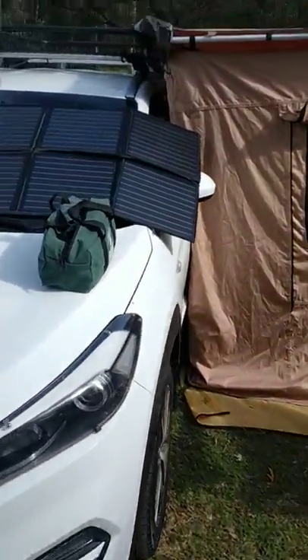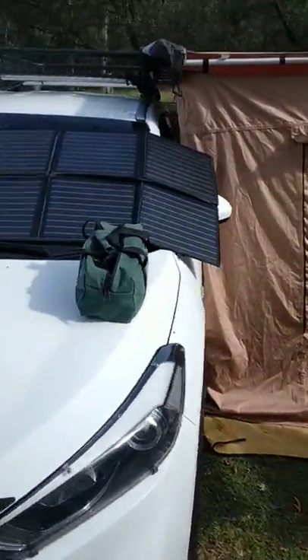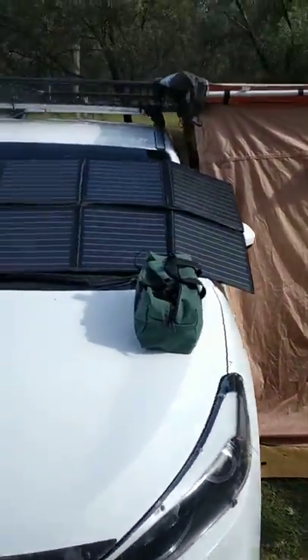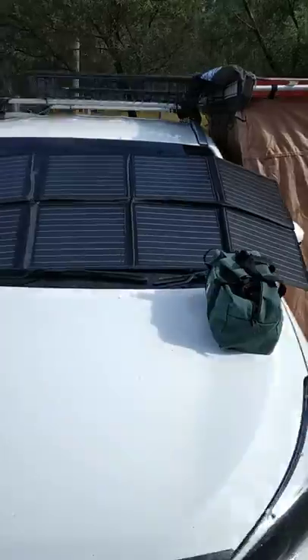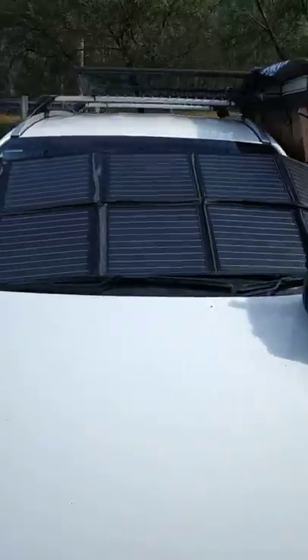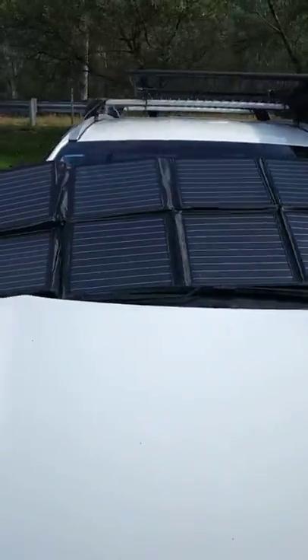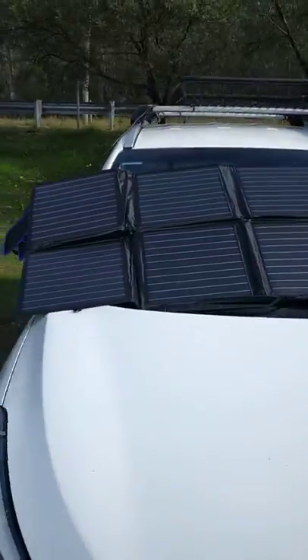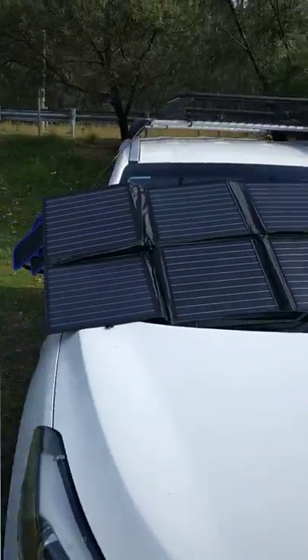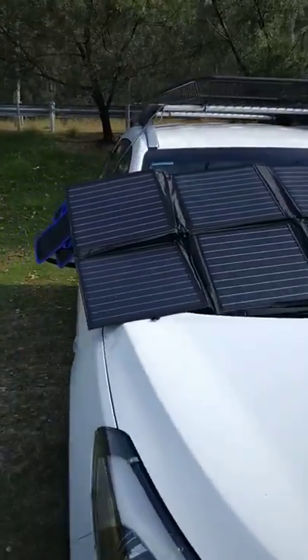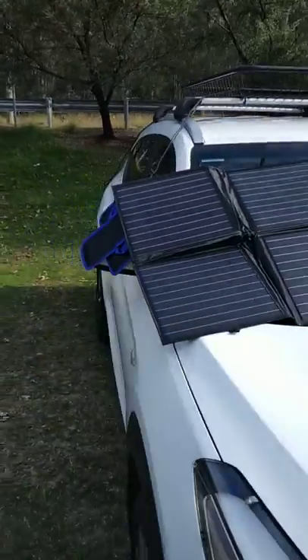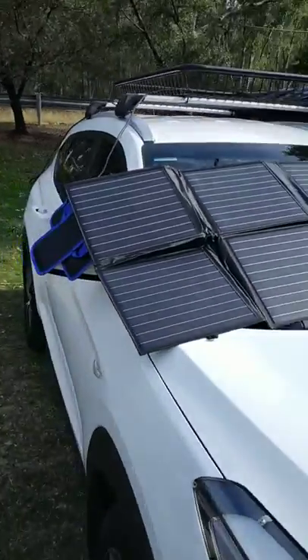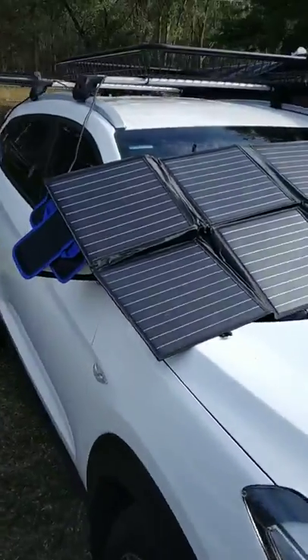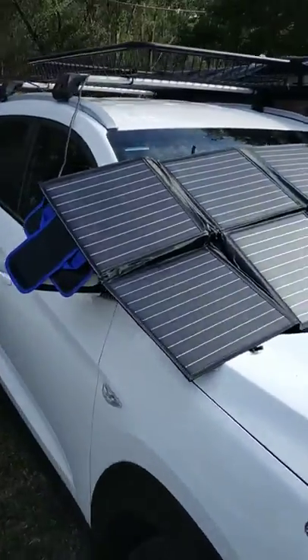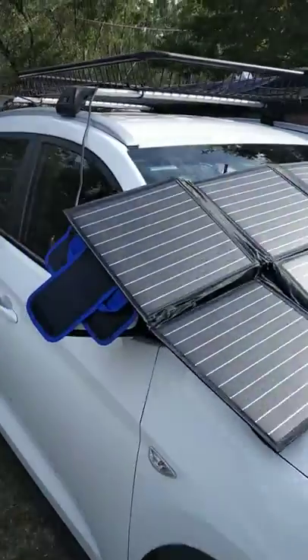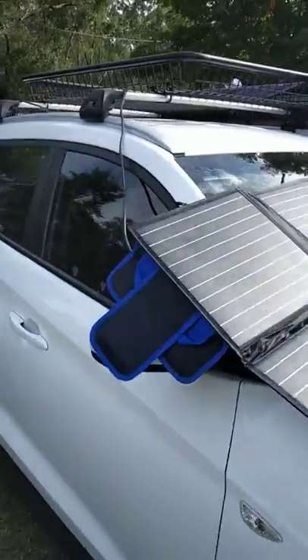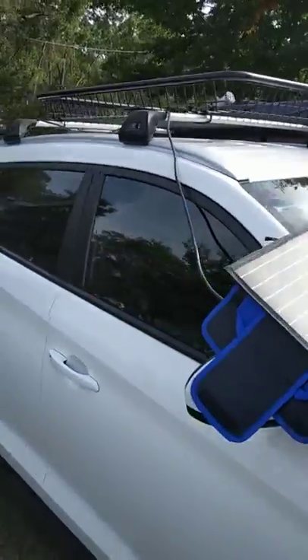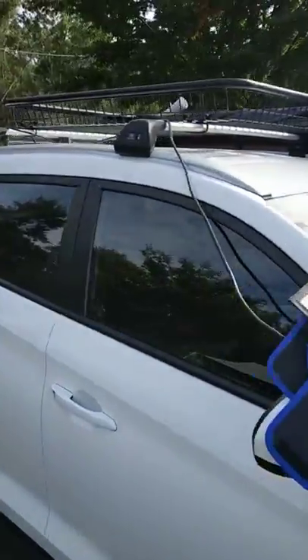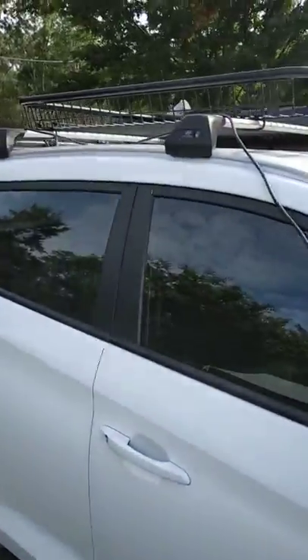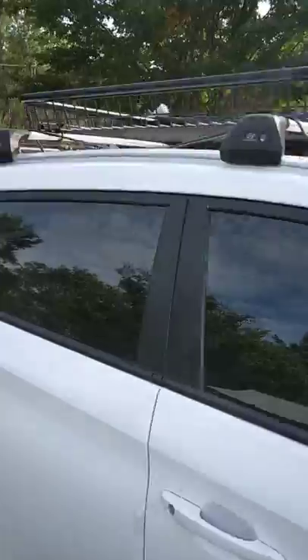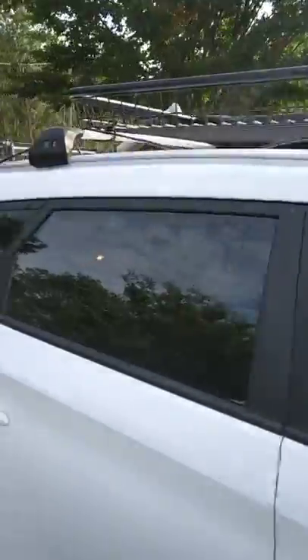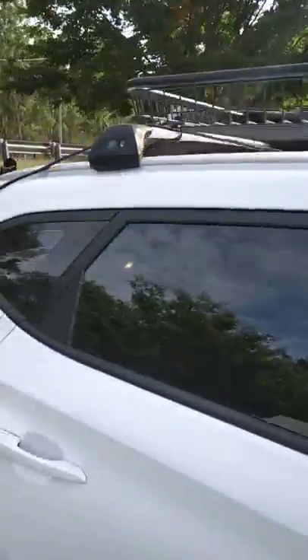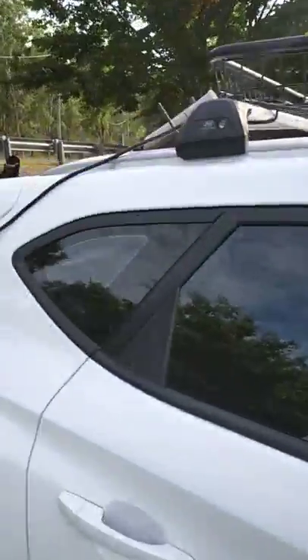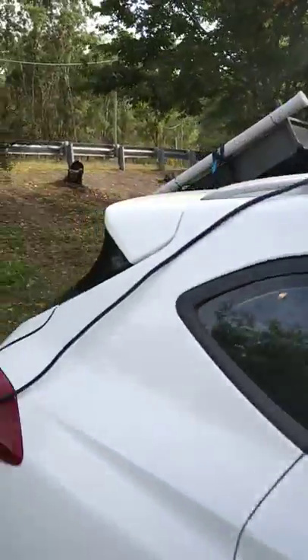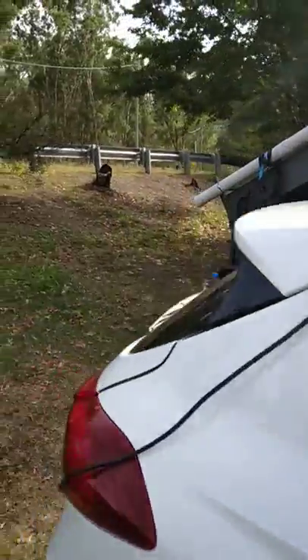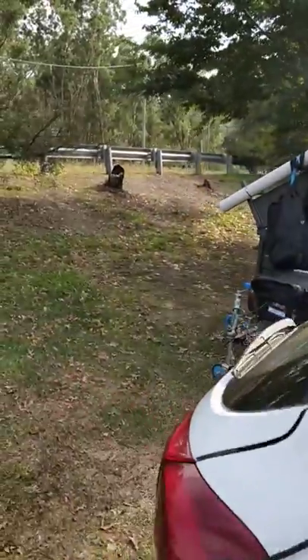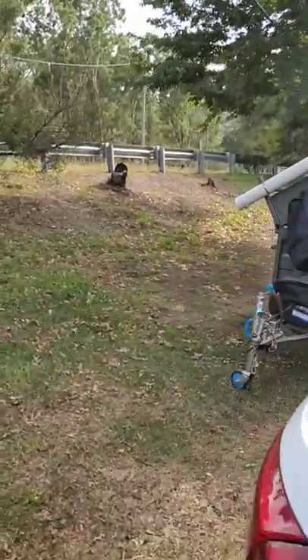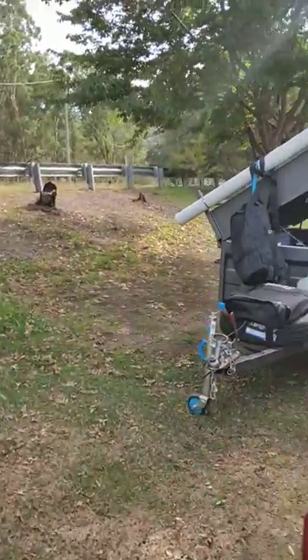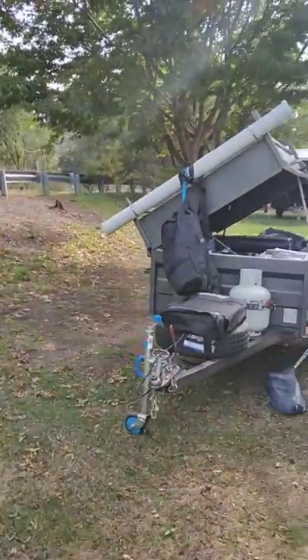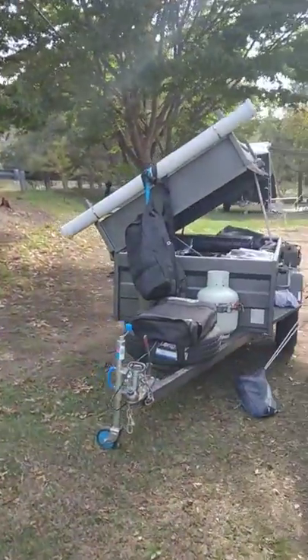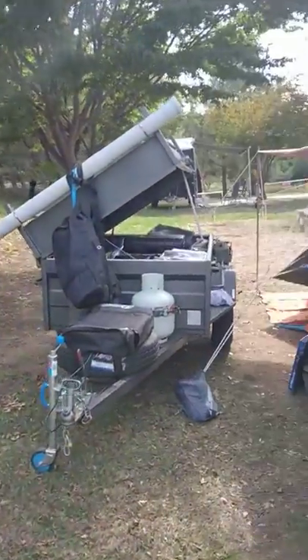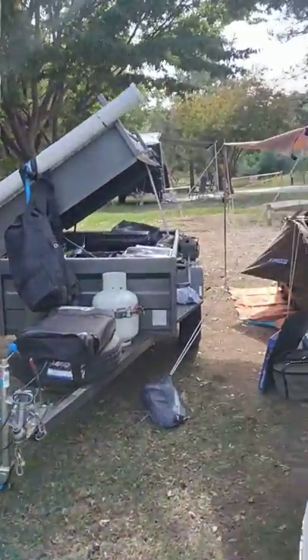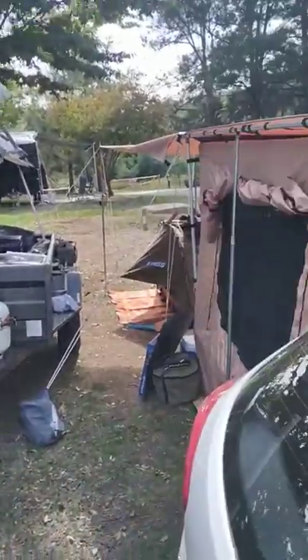Solar panels on, so it's charging up my lithium battery. Beautiful spot at Cotter Campground in ACT.